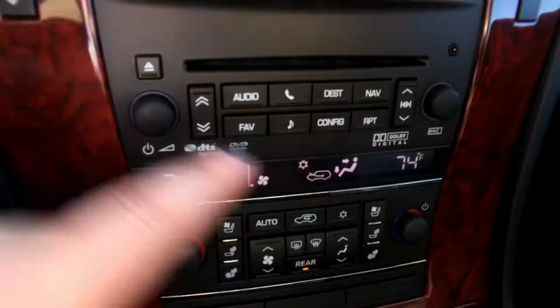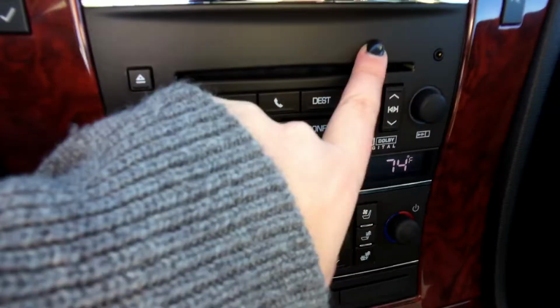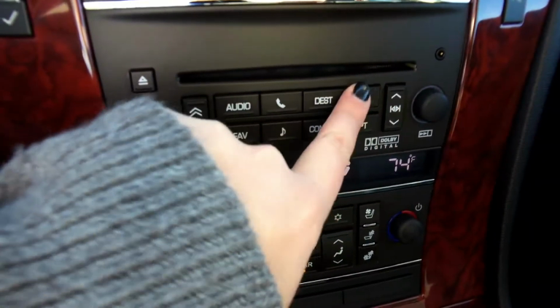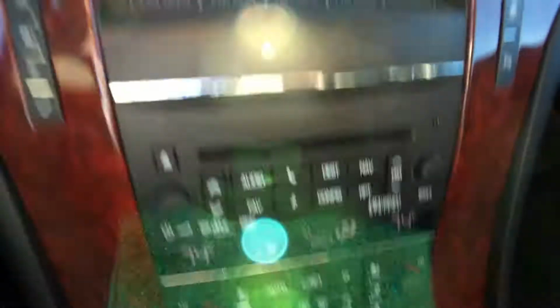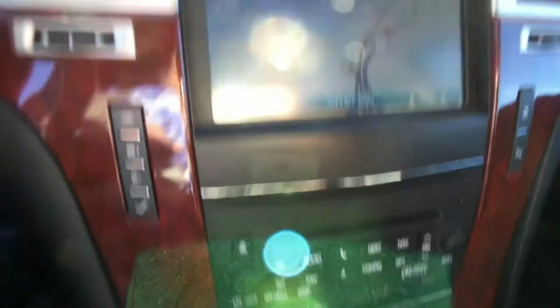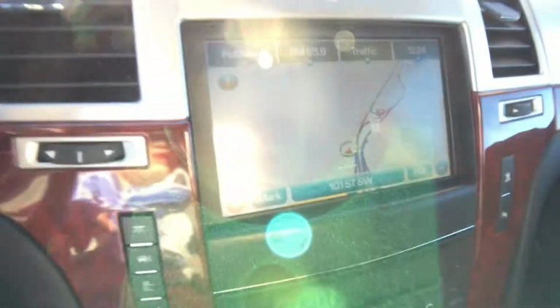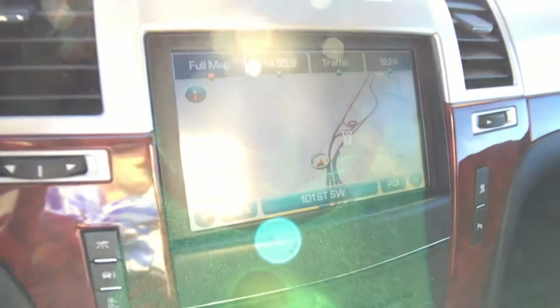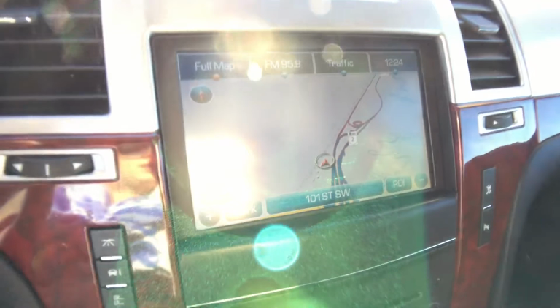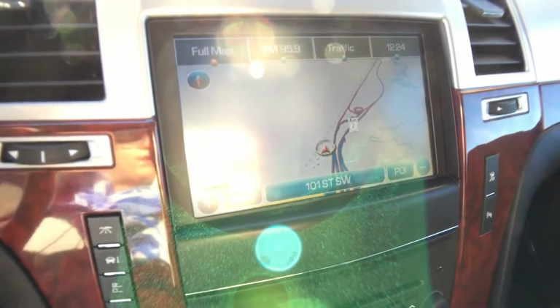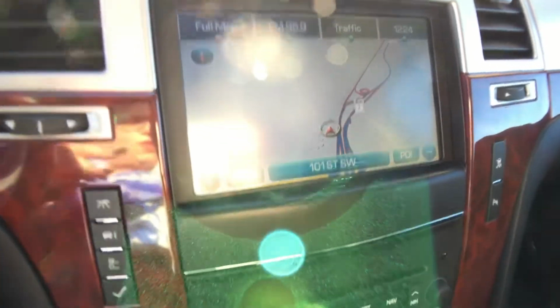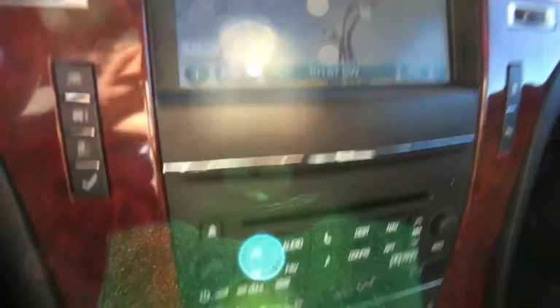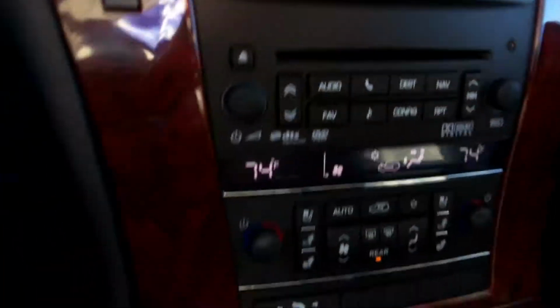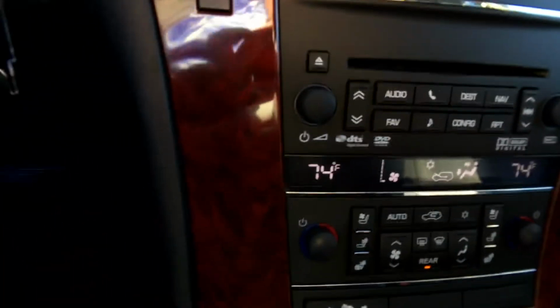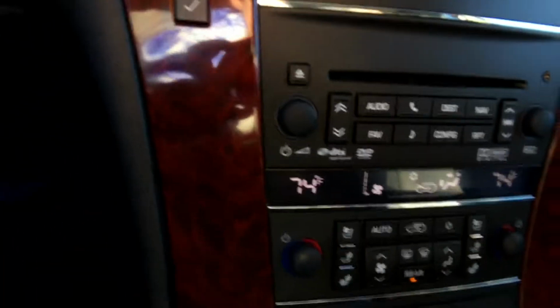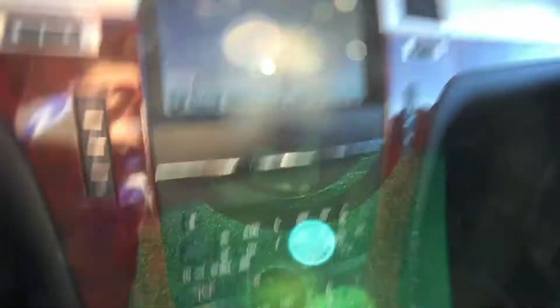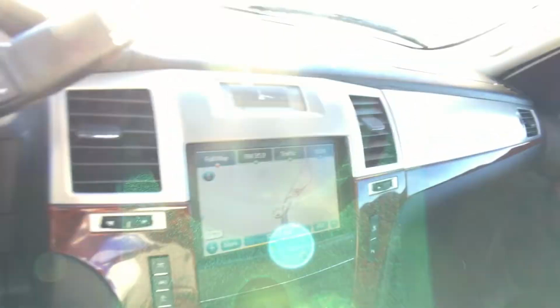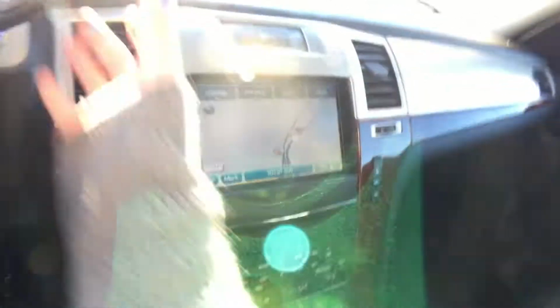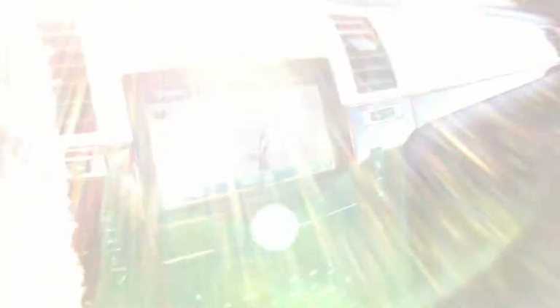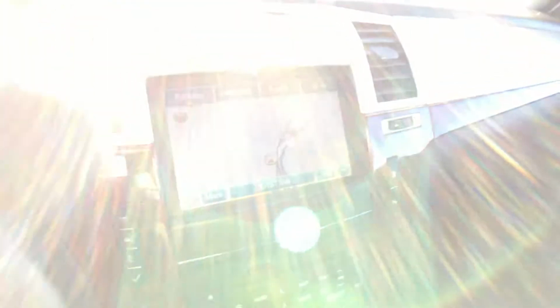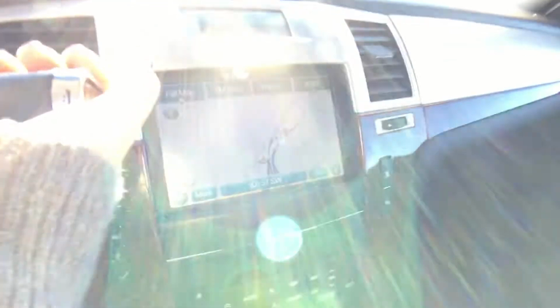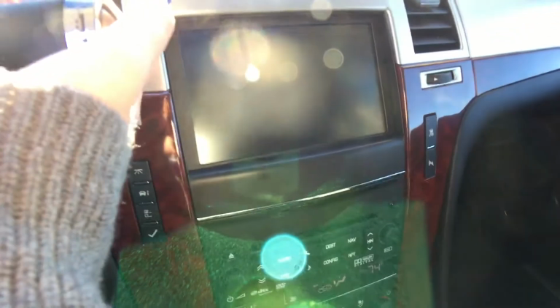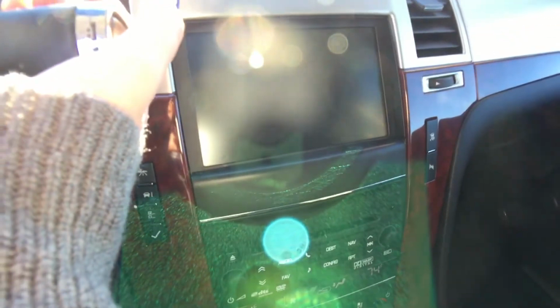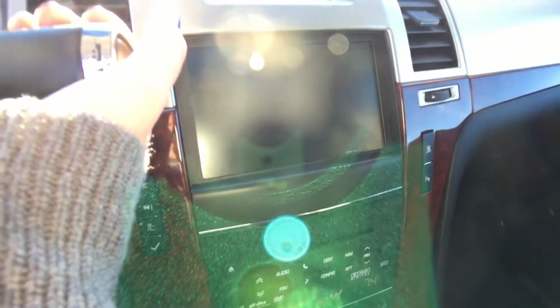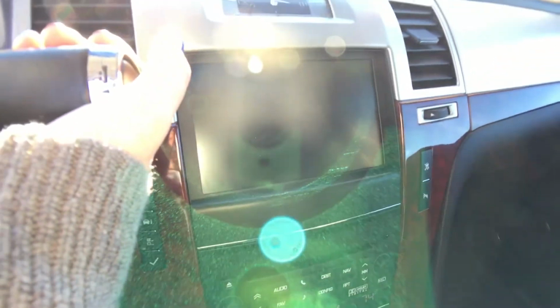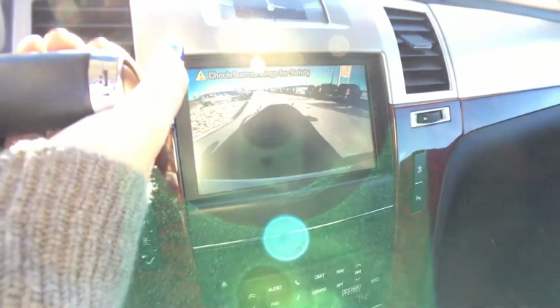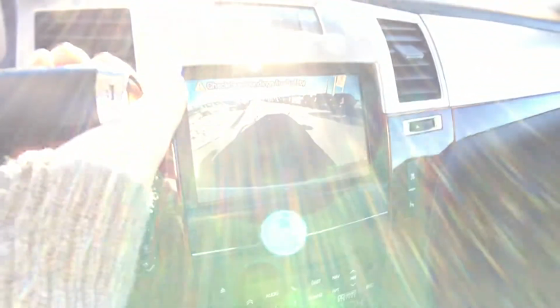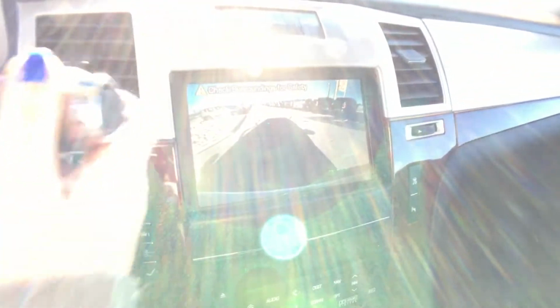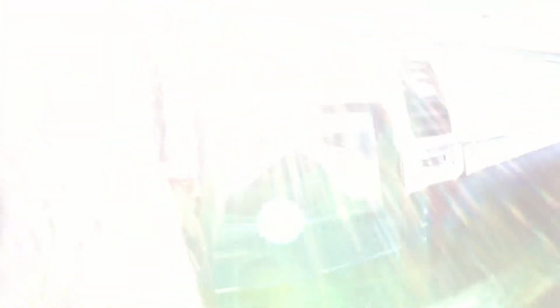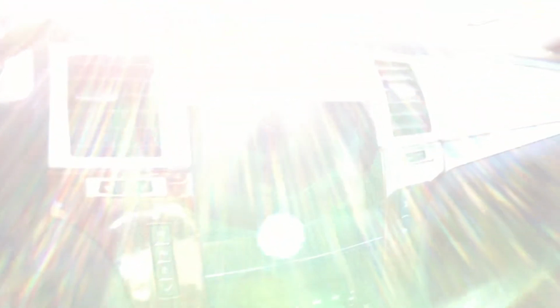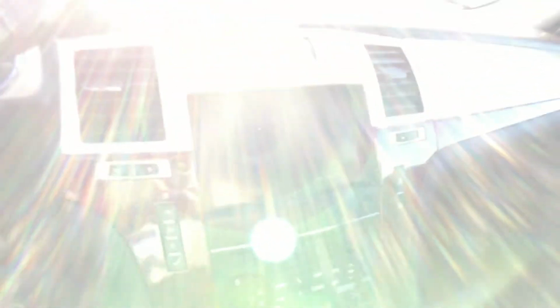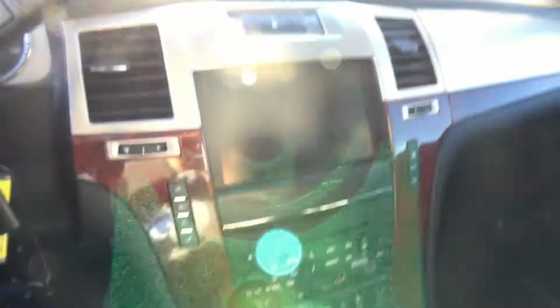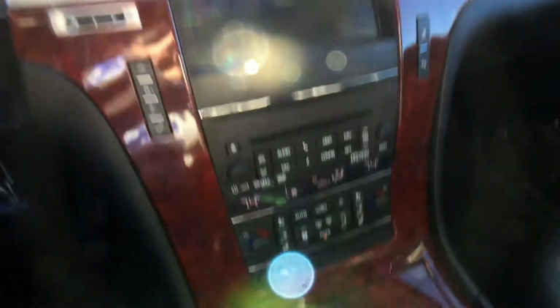We do have a DVD option that will display up on this screen. You have navigation, which is great — all built in, you won't have to buy anything extra. We have a backup camera as well, which is great for safety.